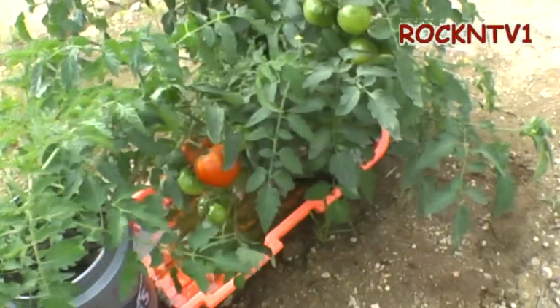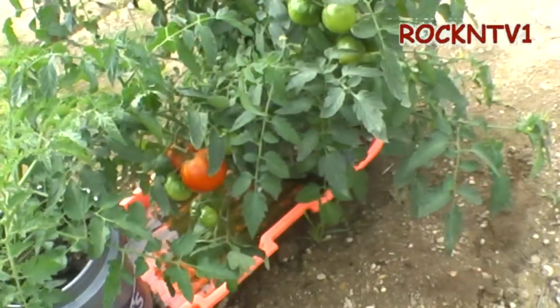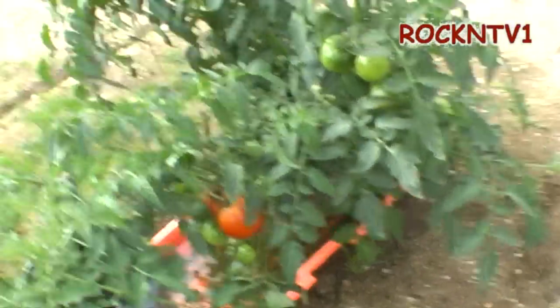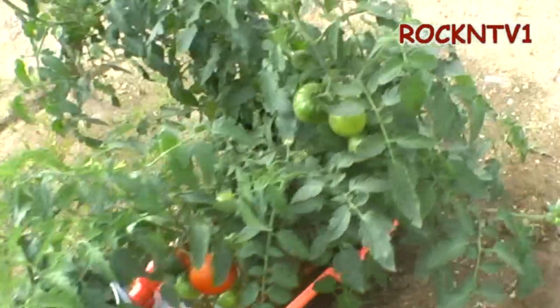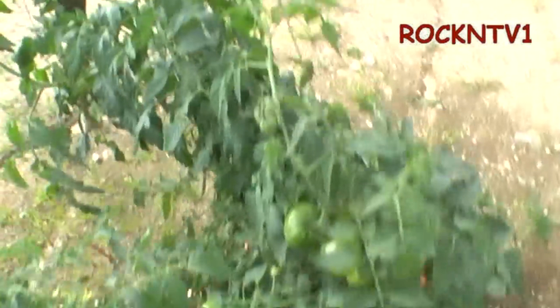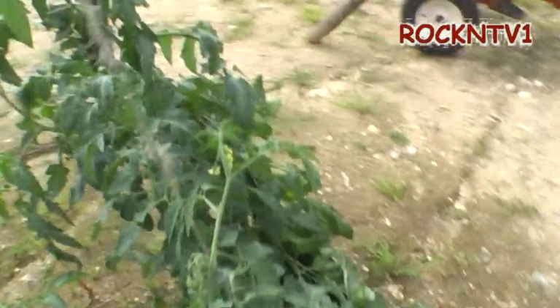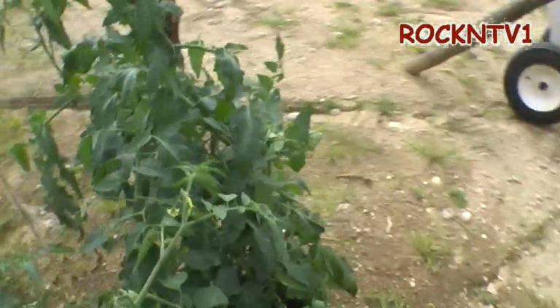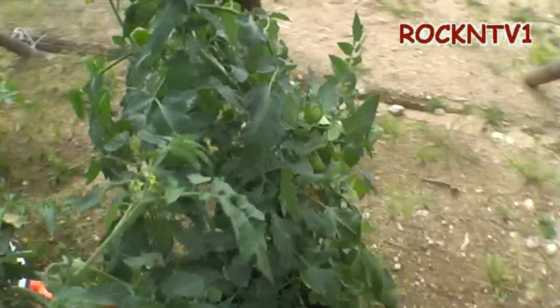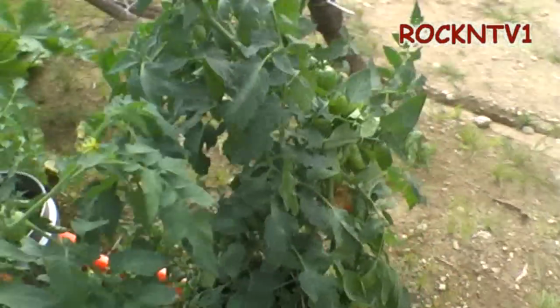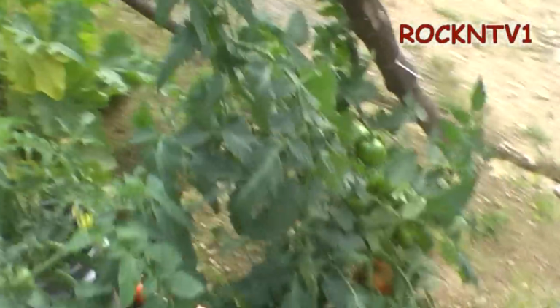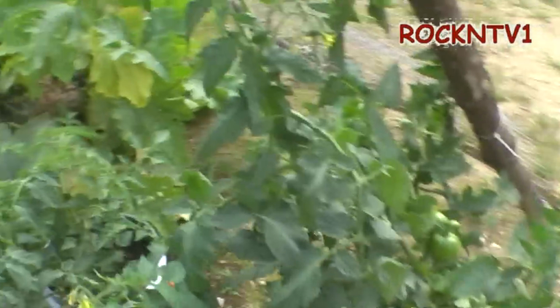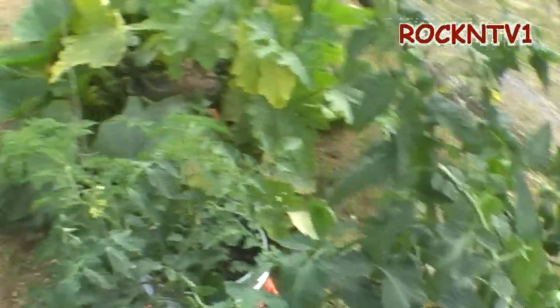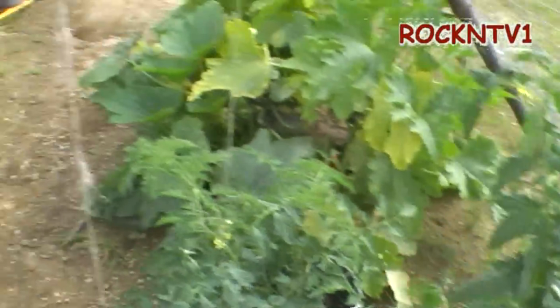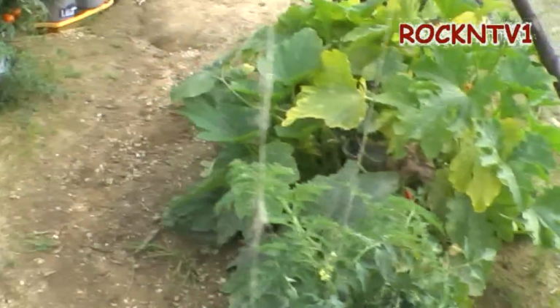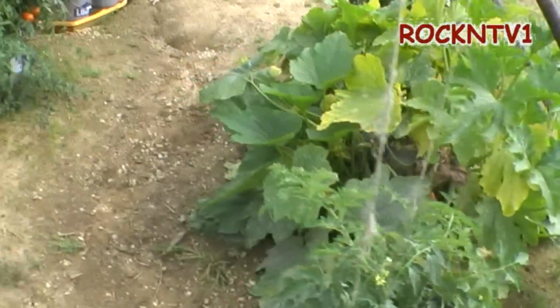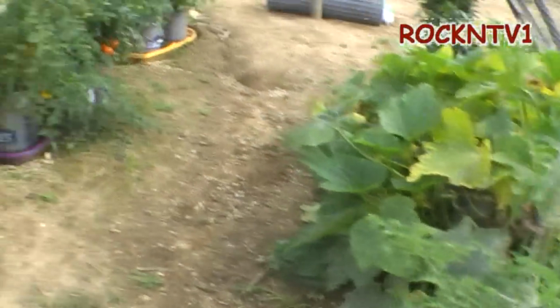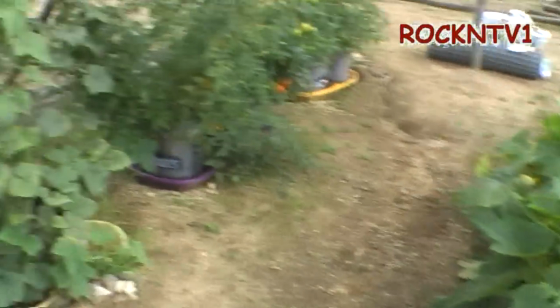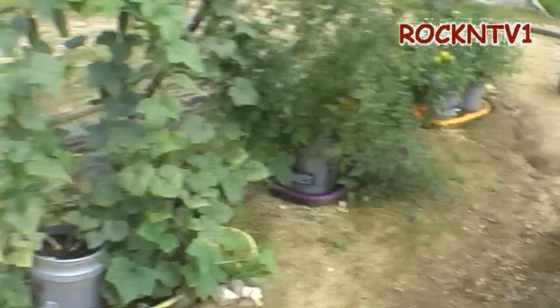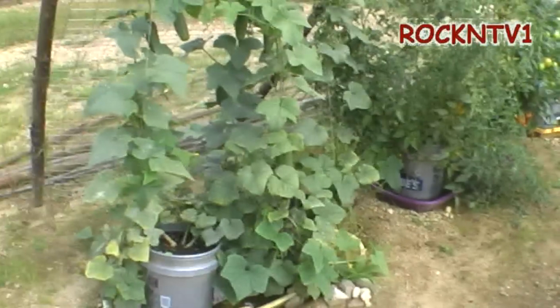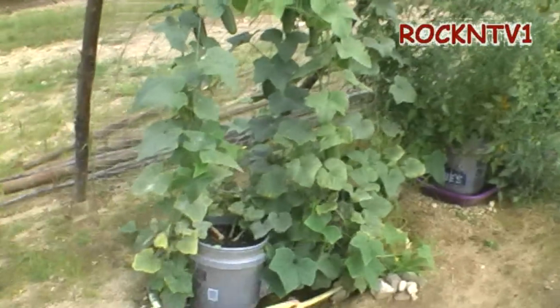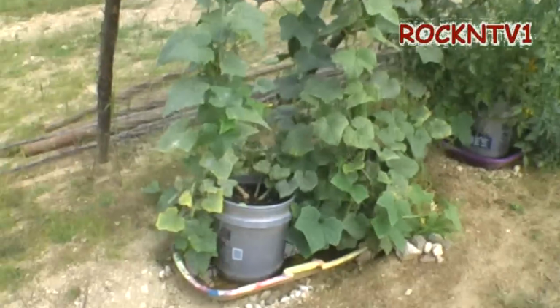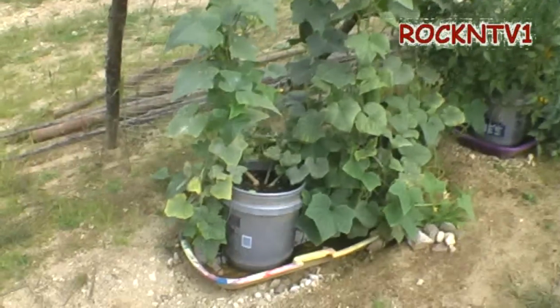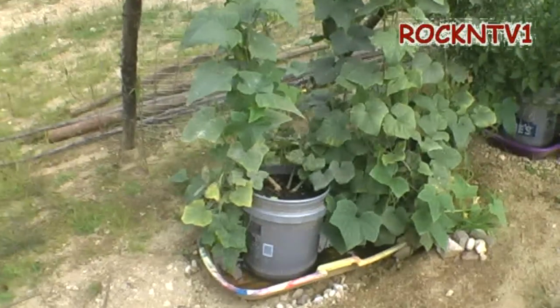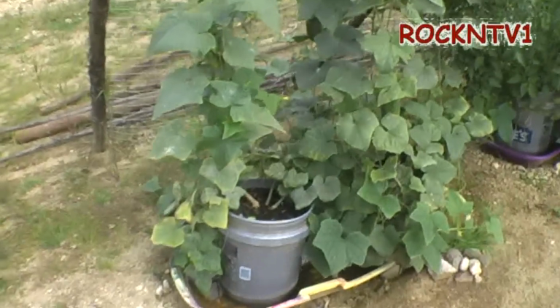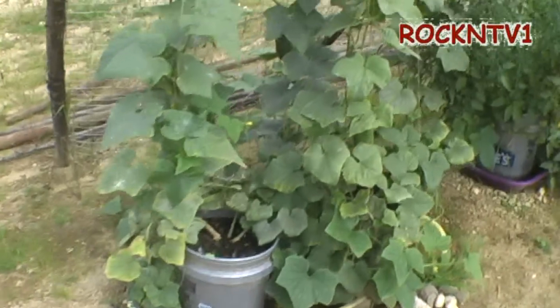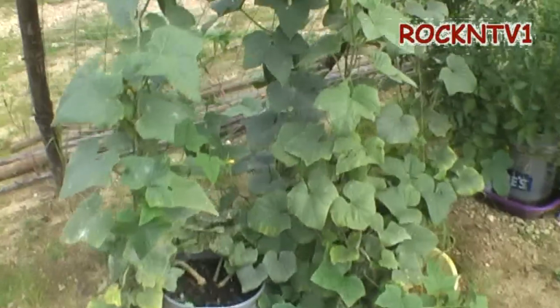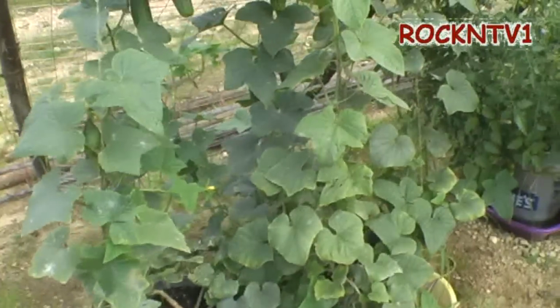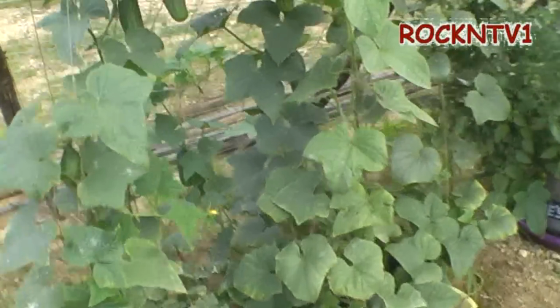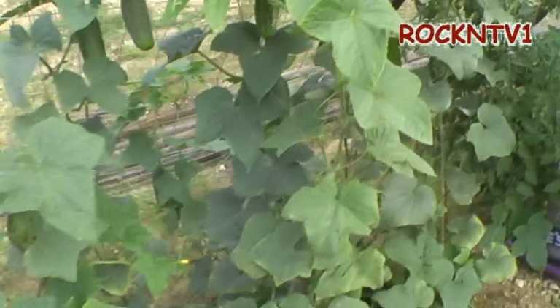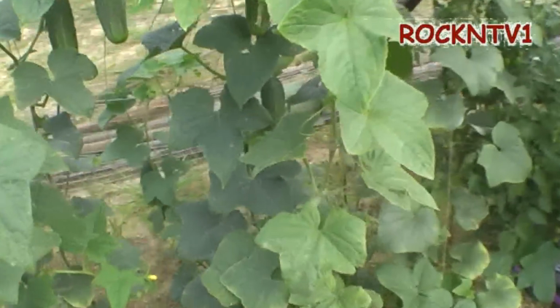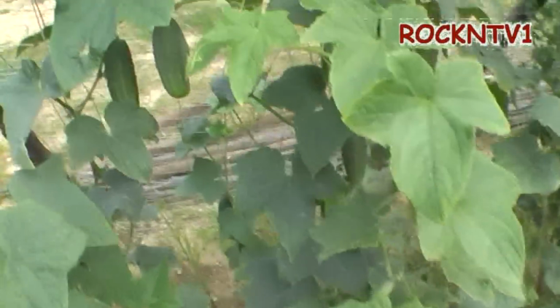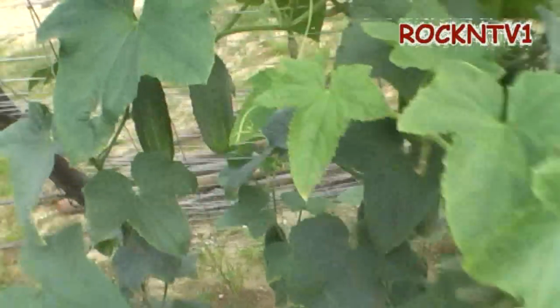My tomatoes are just going flat-out nuts around here. I gotta give some of these things away because I just can't eat them all. Just a quick garden update from John at Rock and TV1.